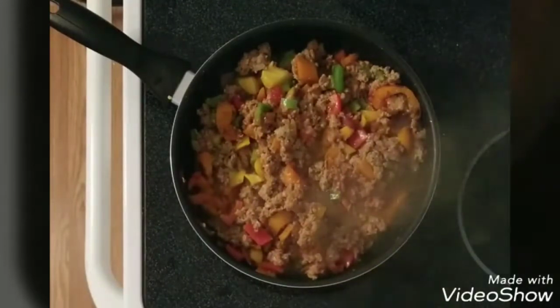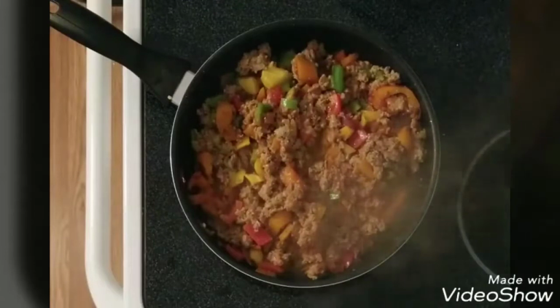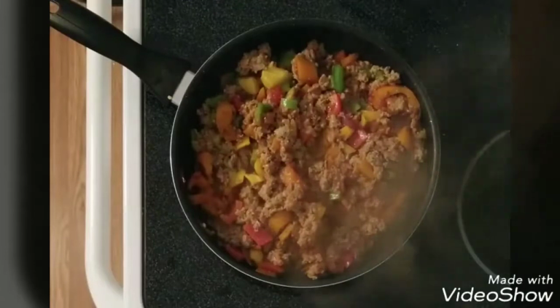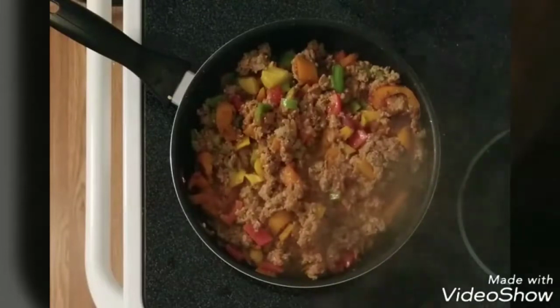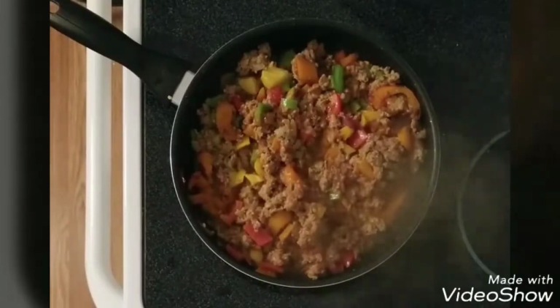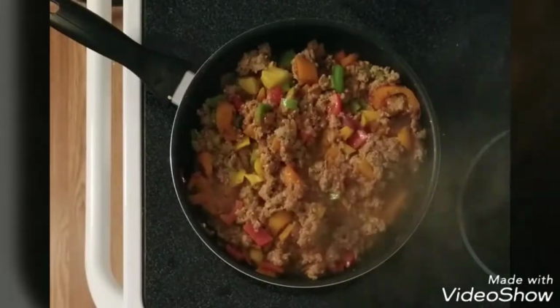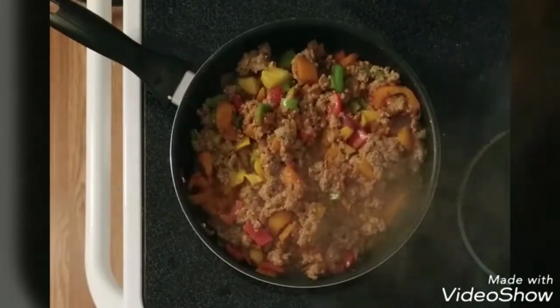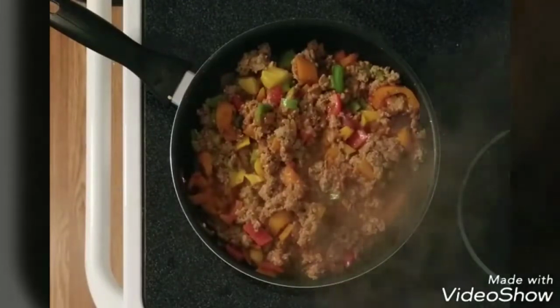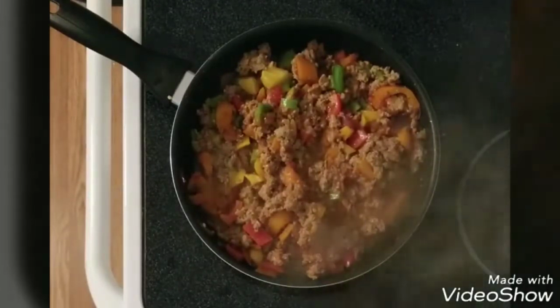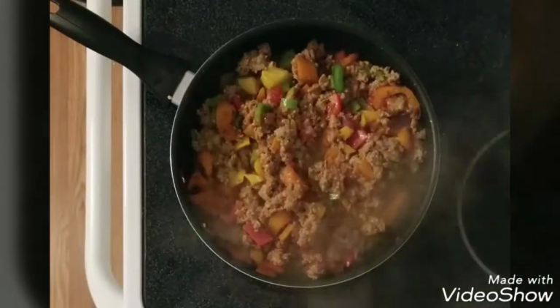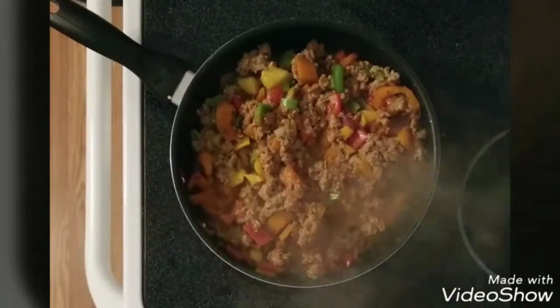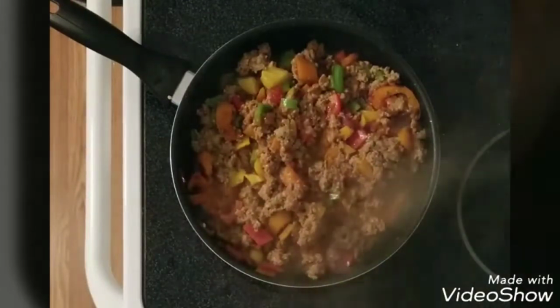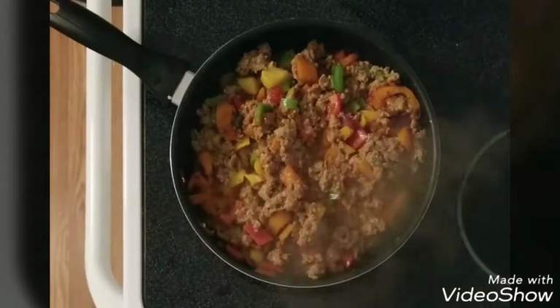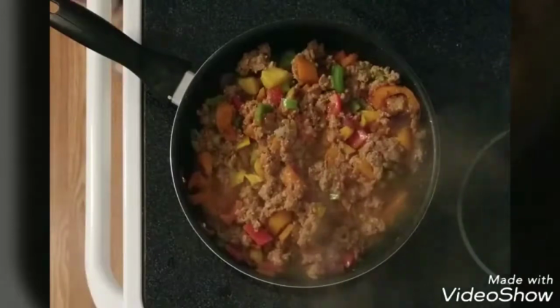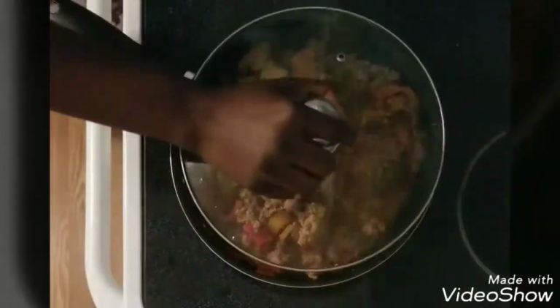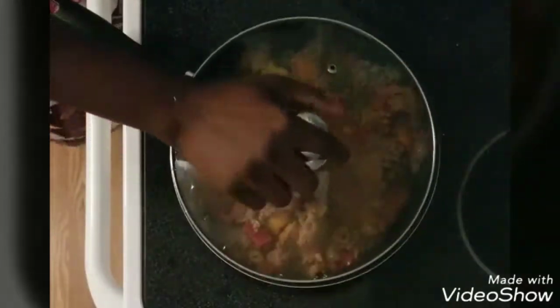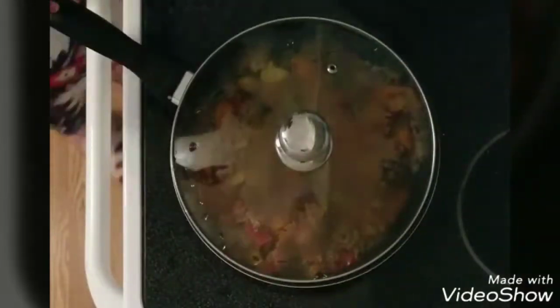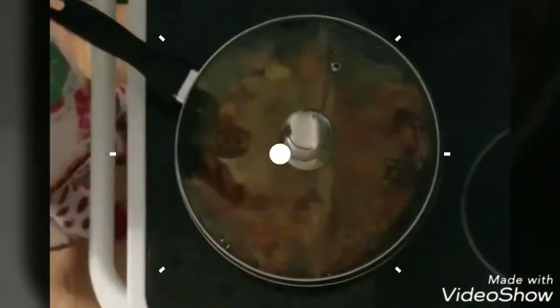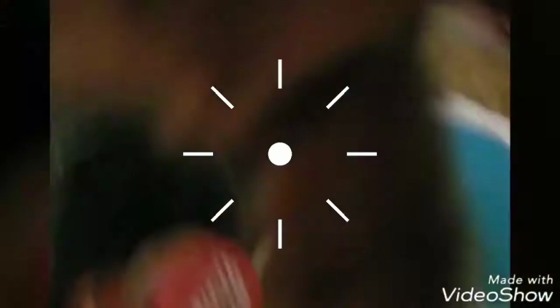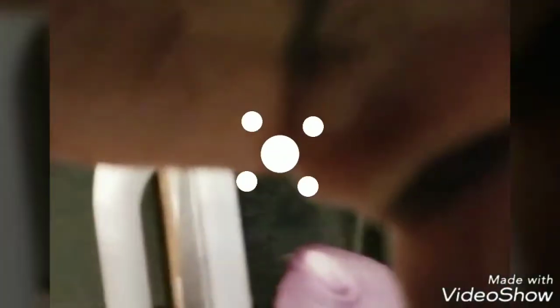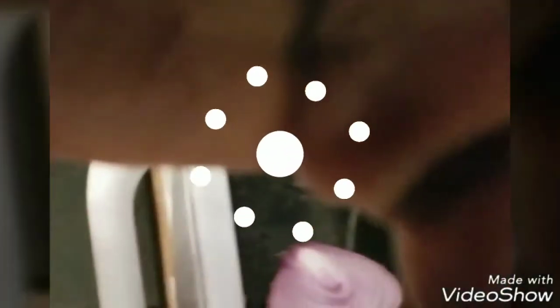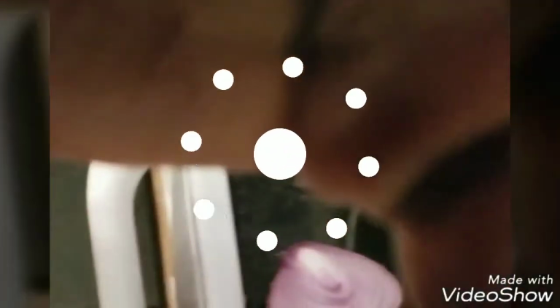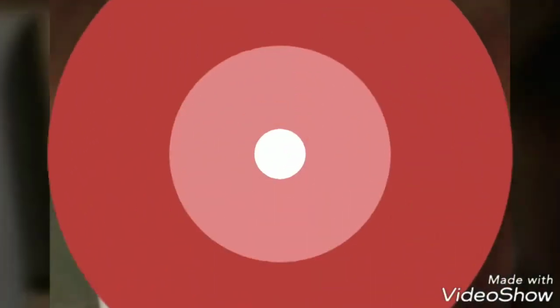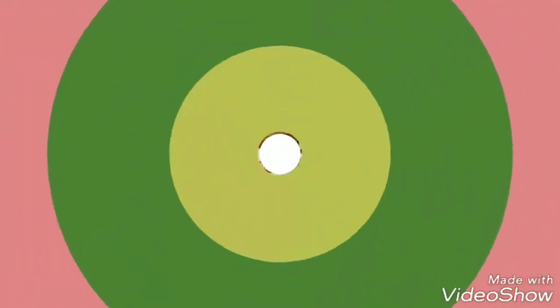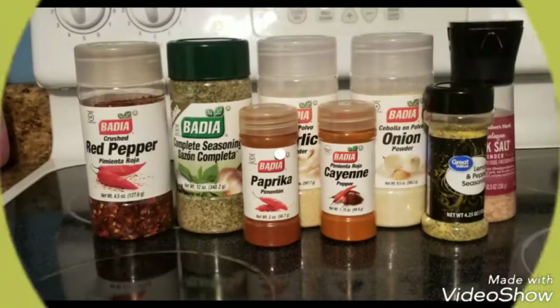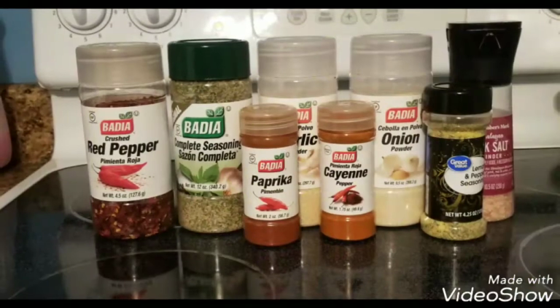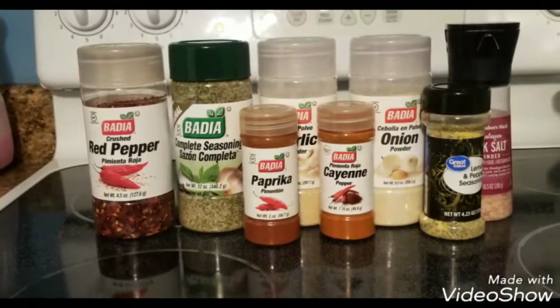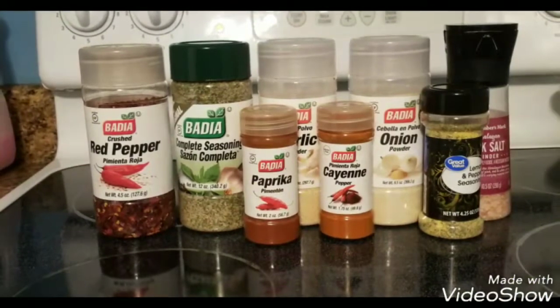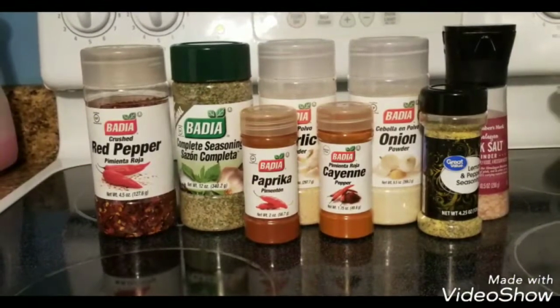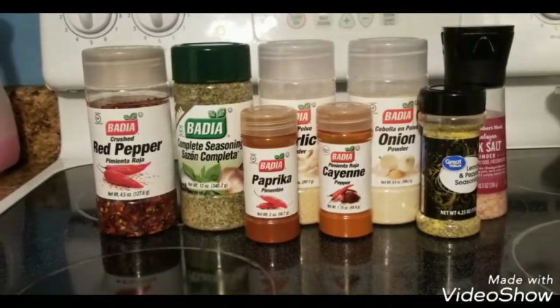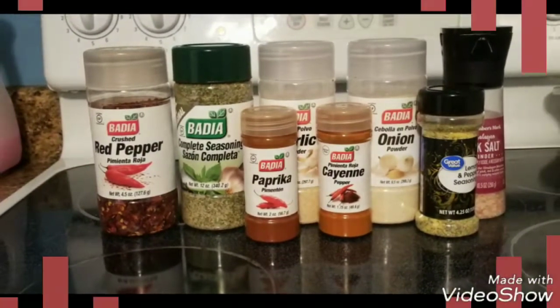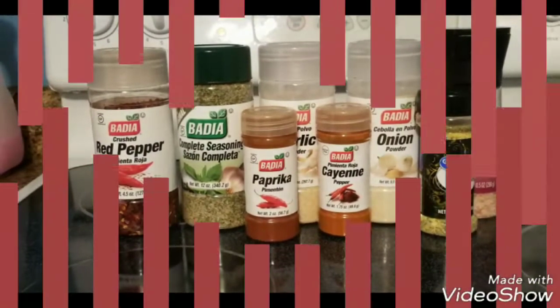So it's a very easy, fast dinner option for you guys. If you like it, you should try it out too. I know everybody loves tacos — I love tacos, my boyfriend loves tacos.